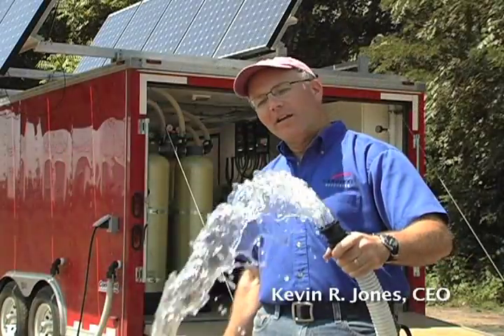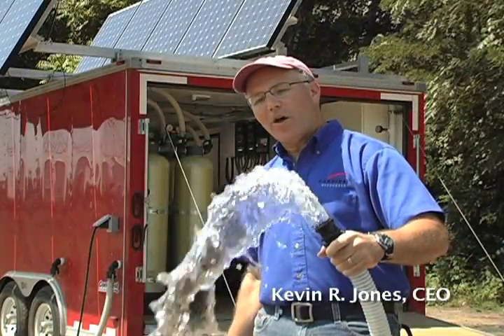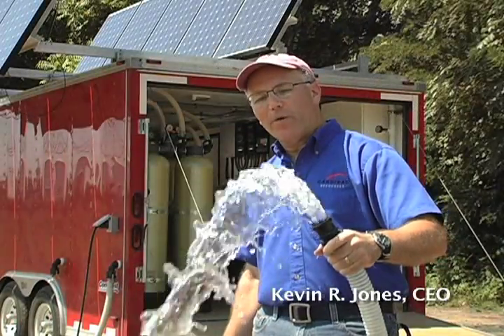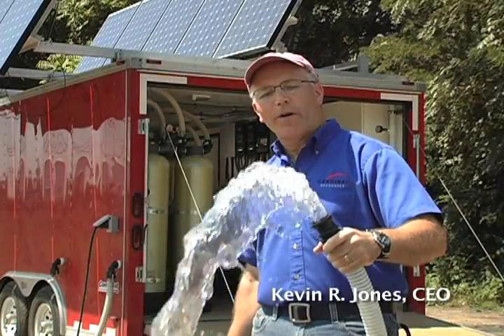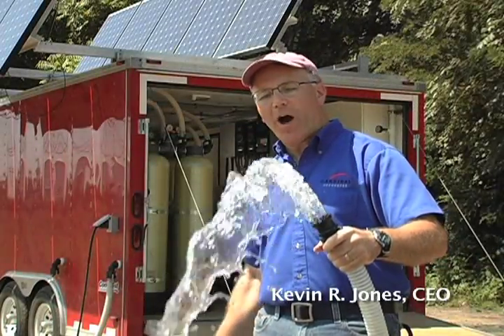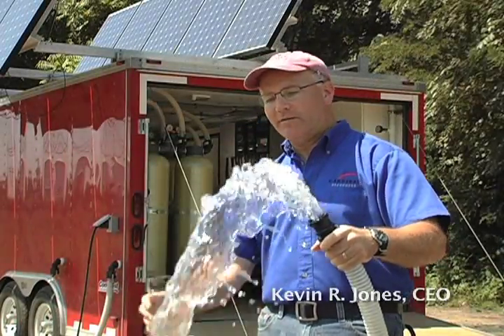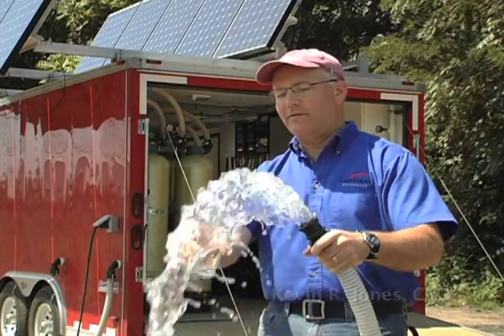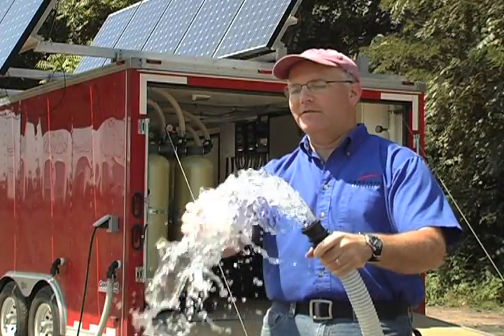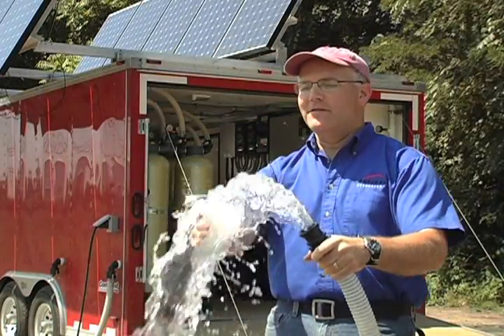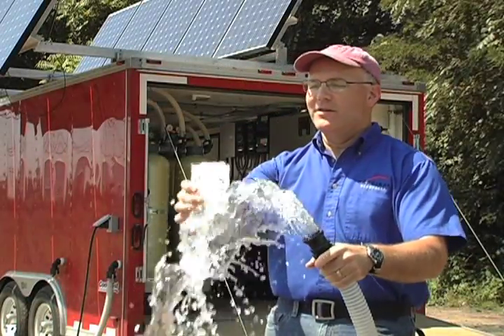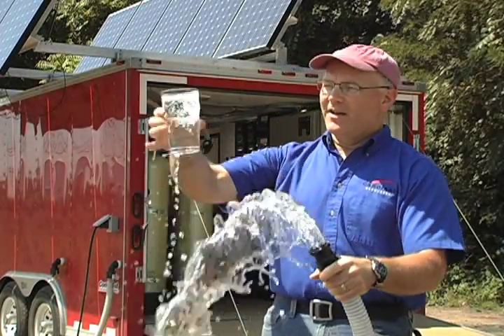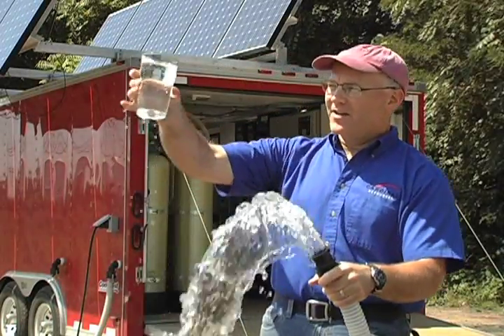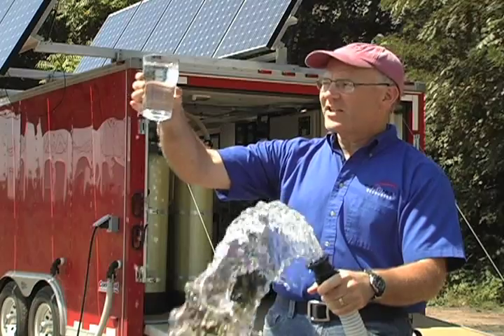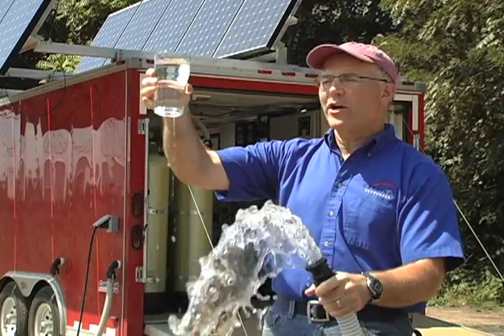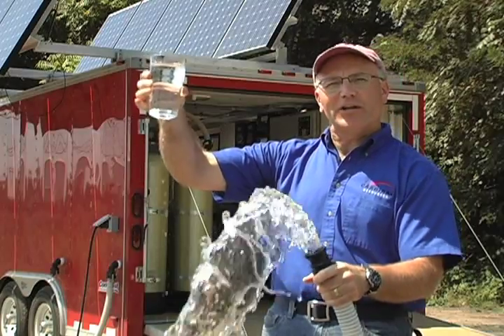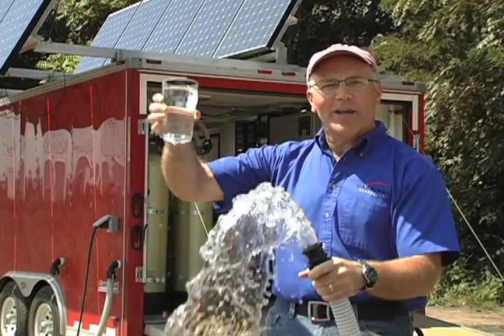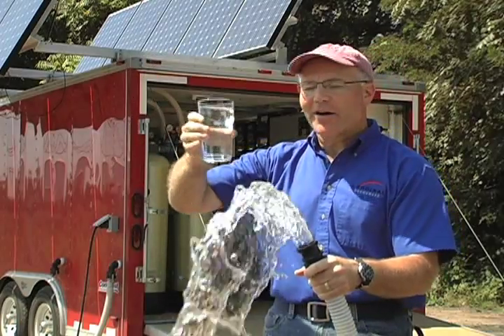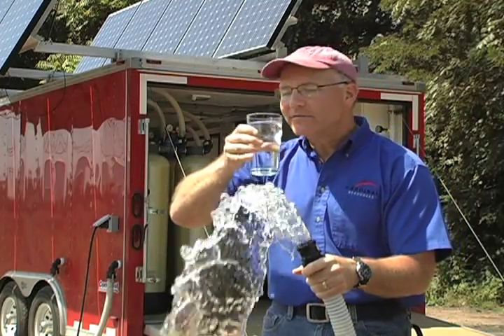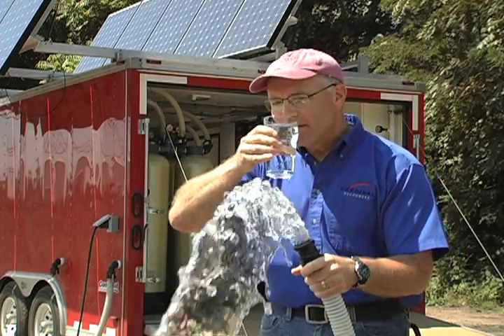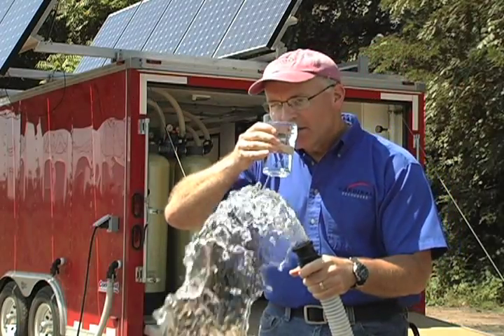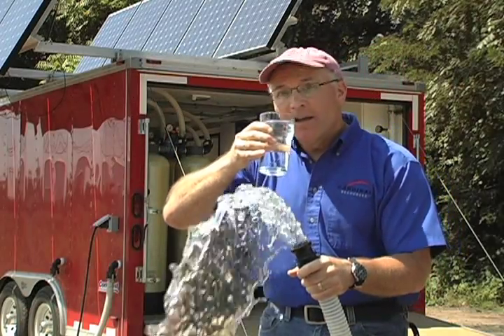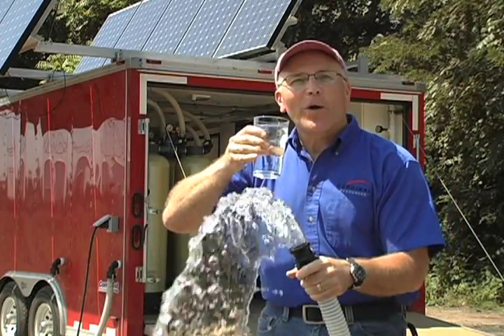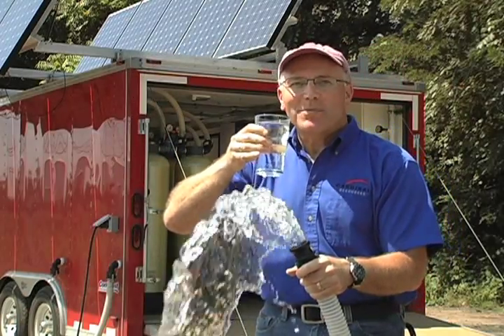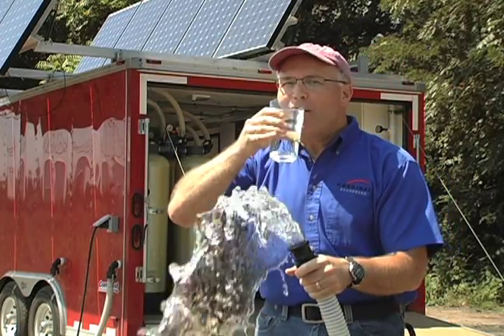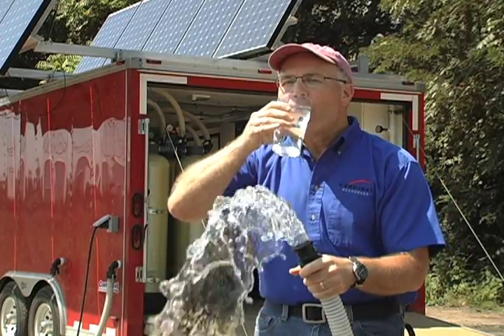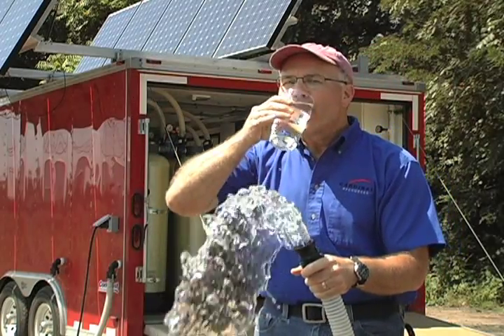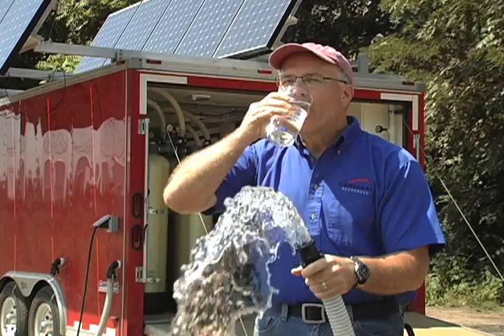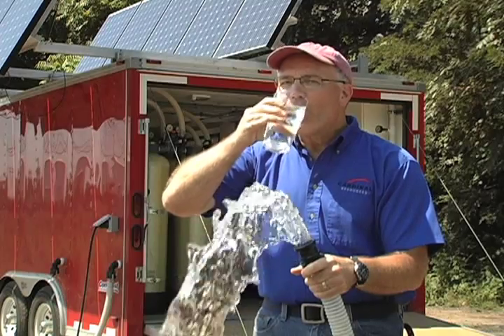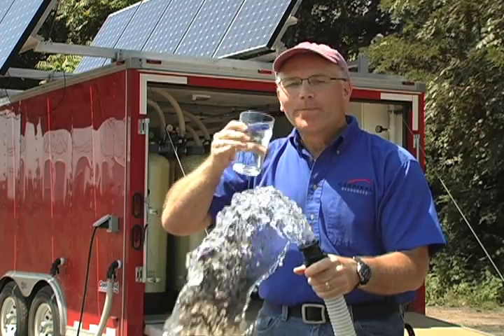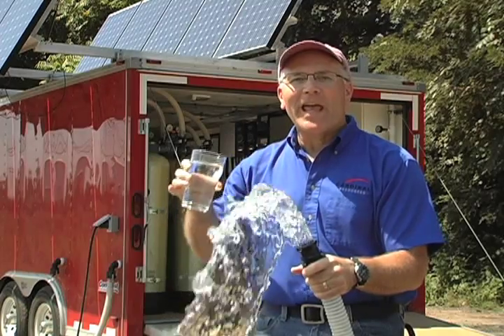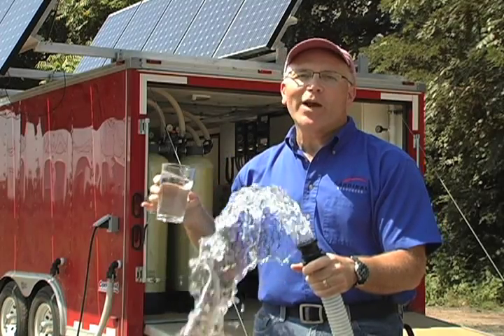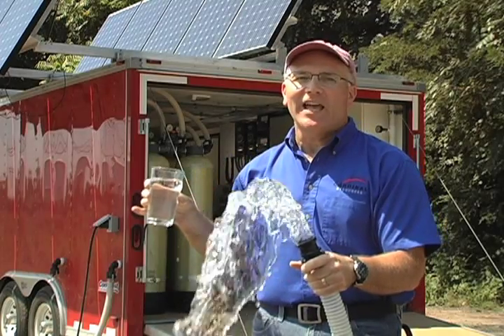So we go from river water to nice, clear, clean drinking water — a great smell and a great taste.